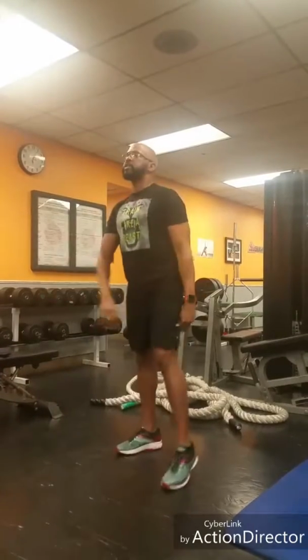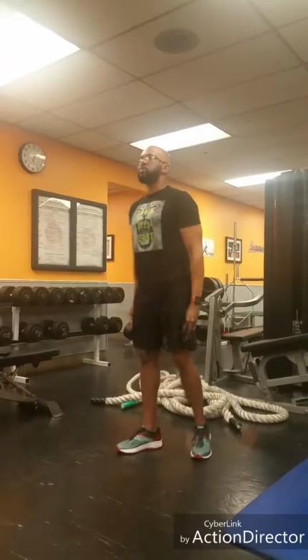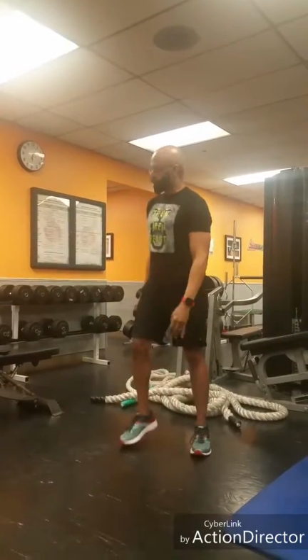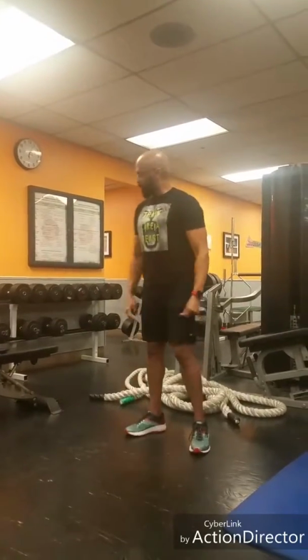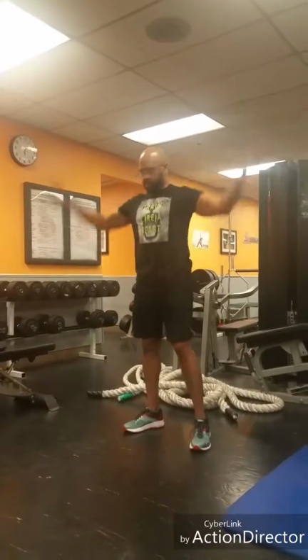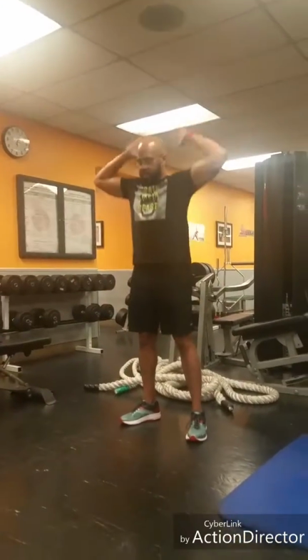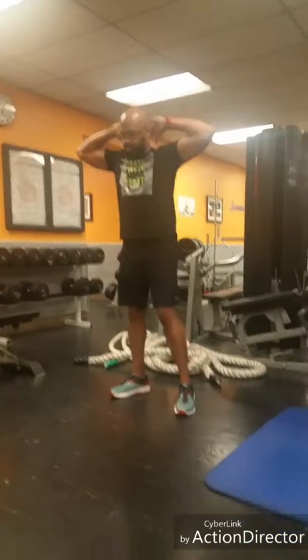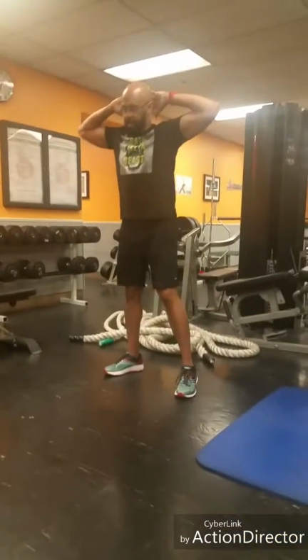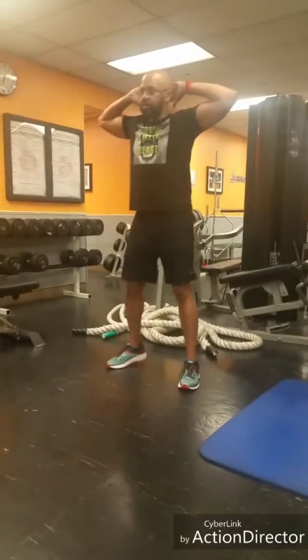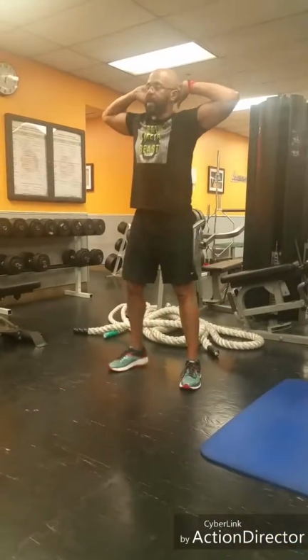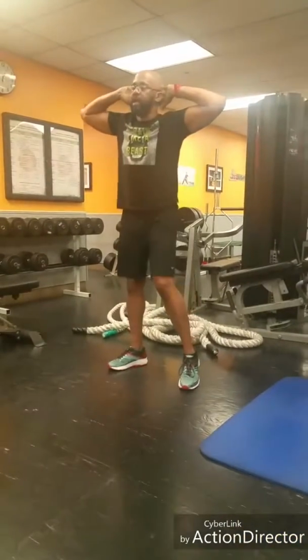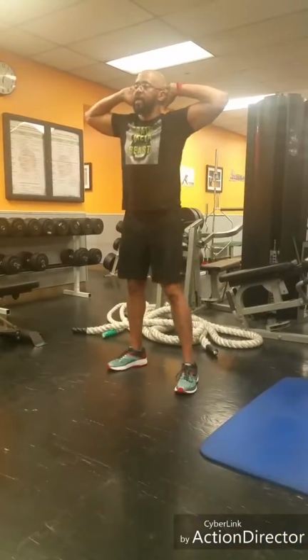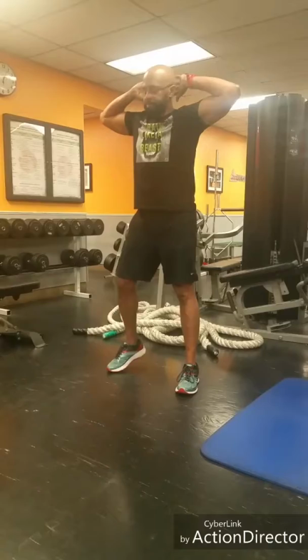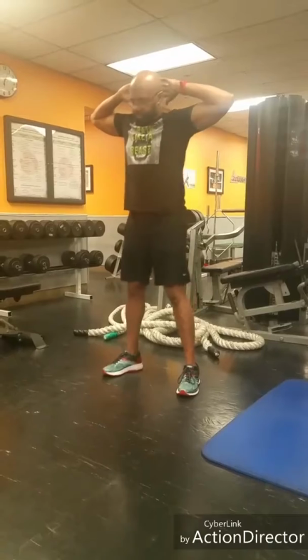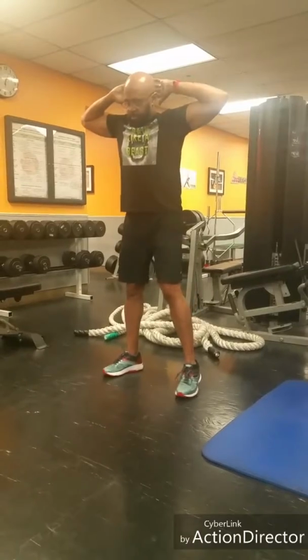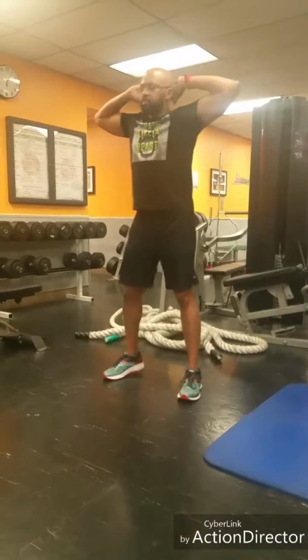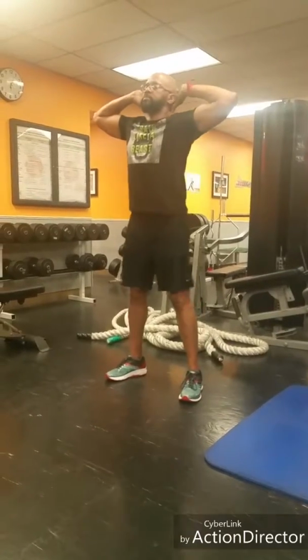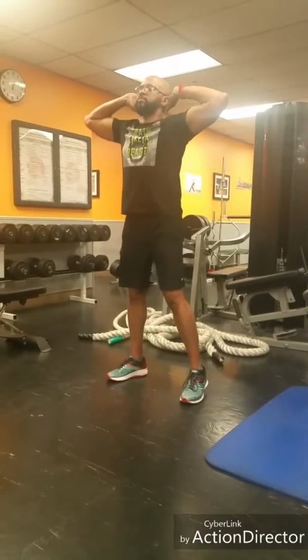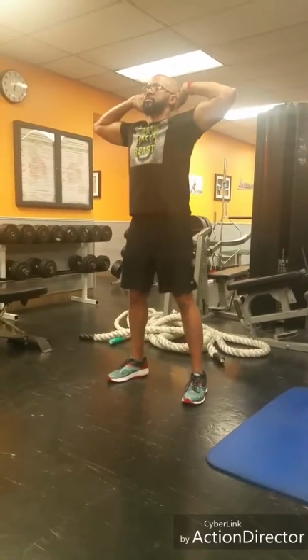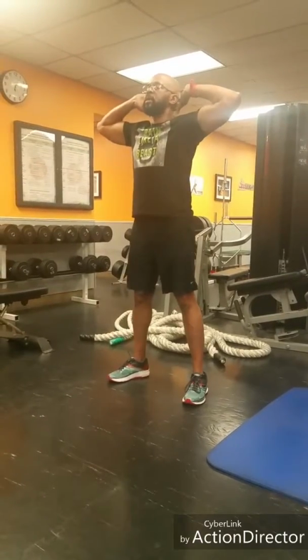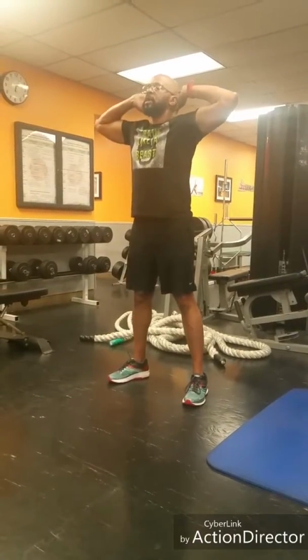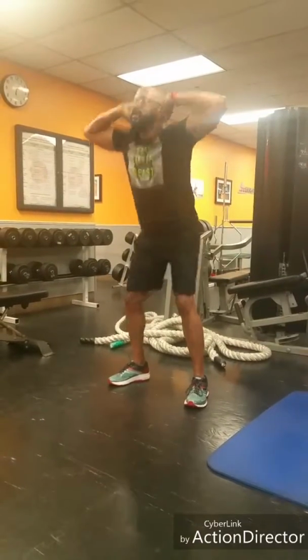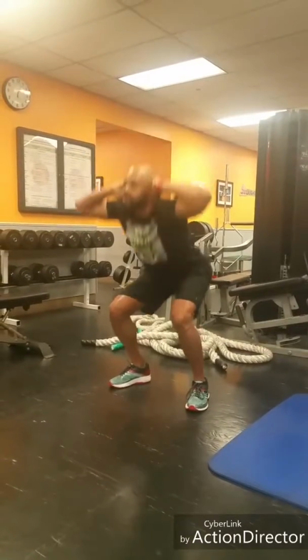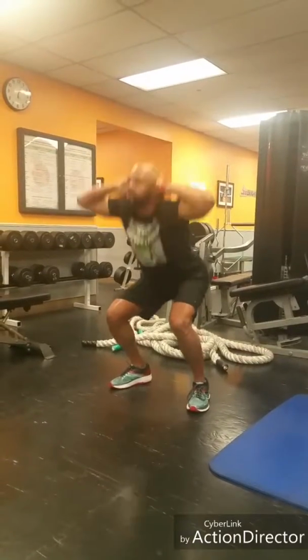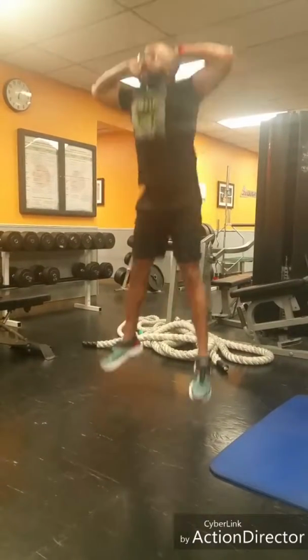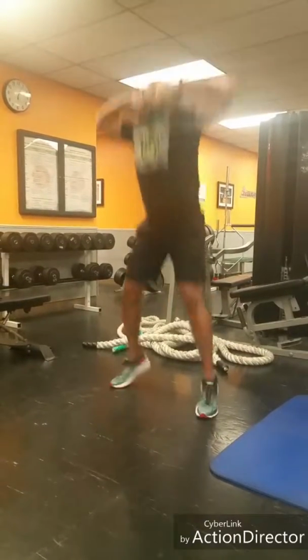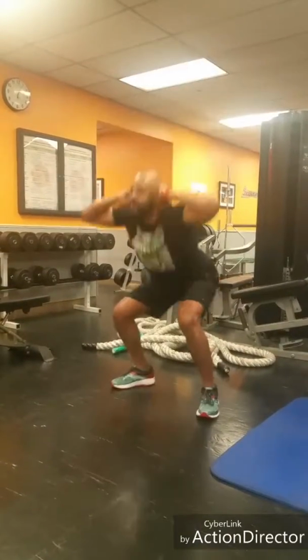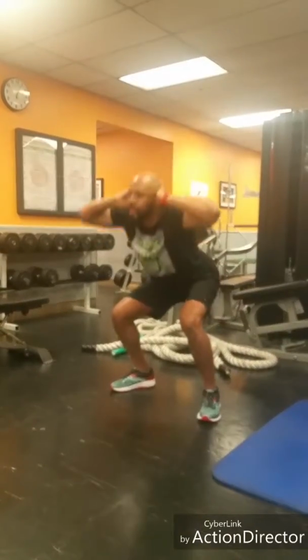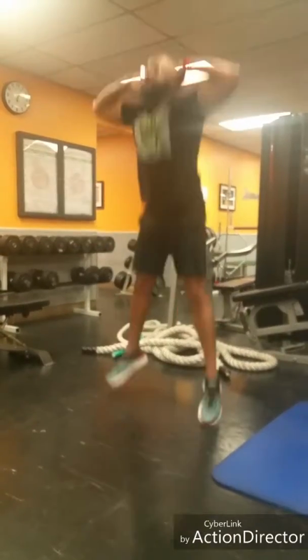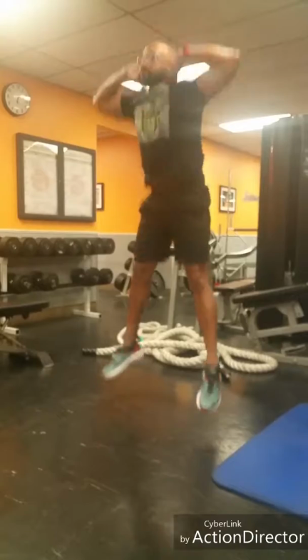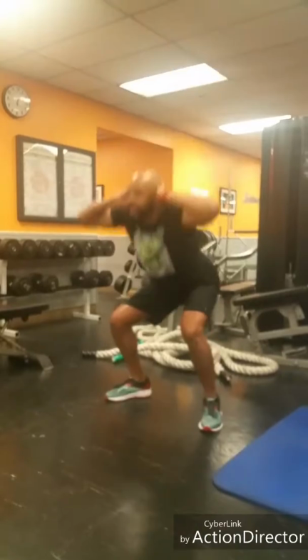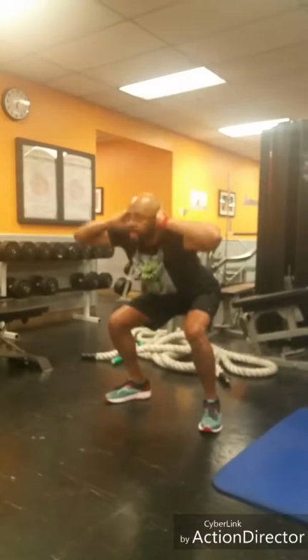Jump squats are next. You're going to stand with your fingertips on the back of your head. Jump squats — come down with a big bend in the knee.